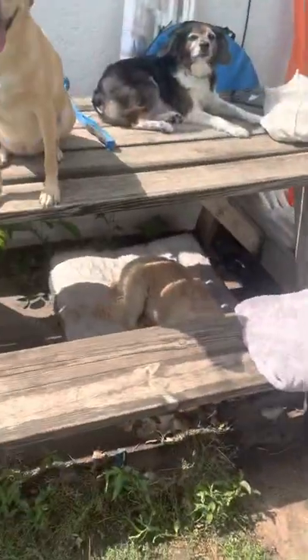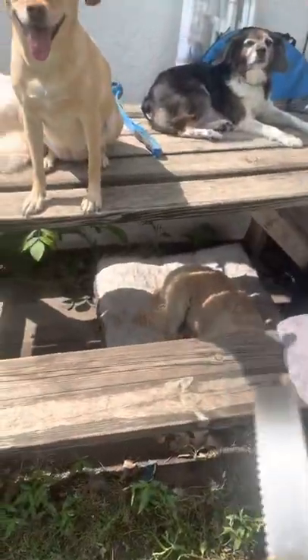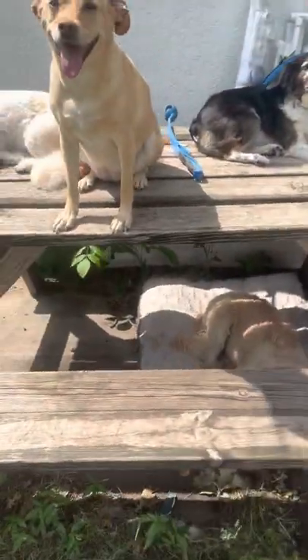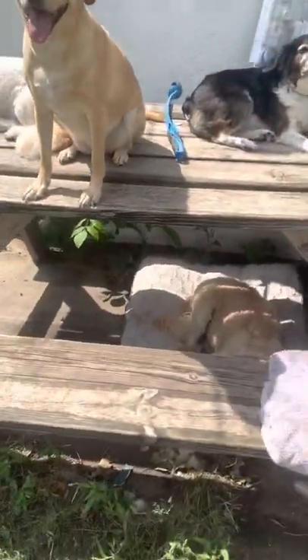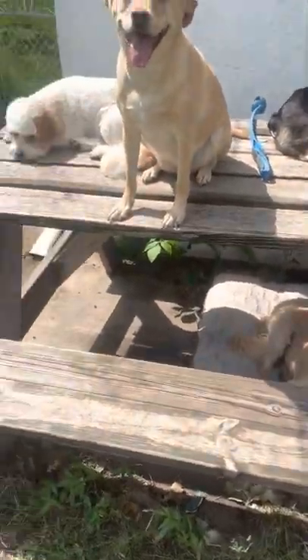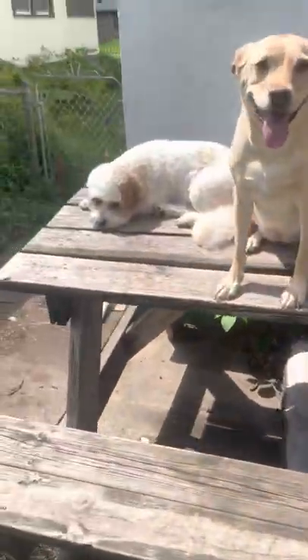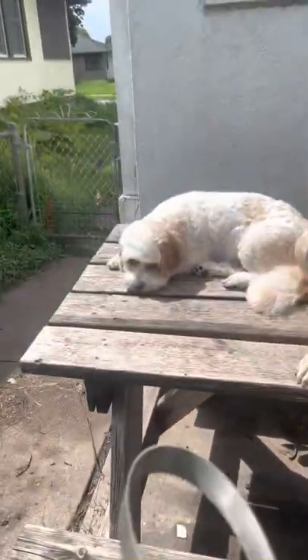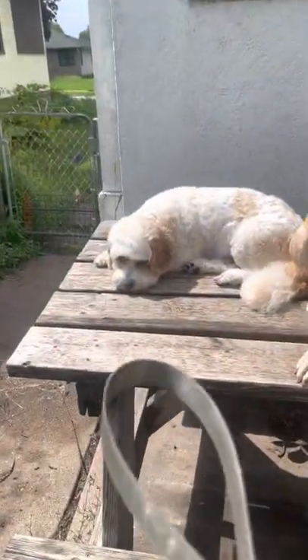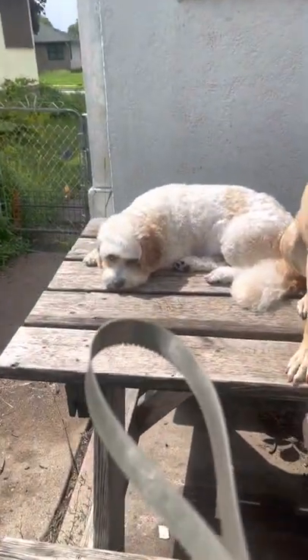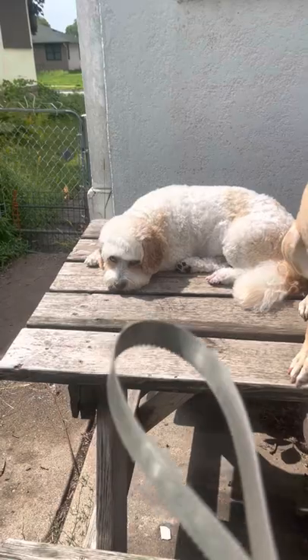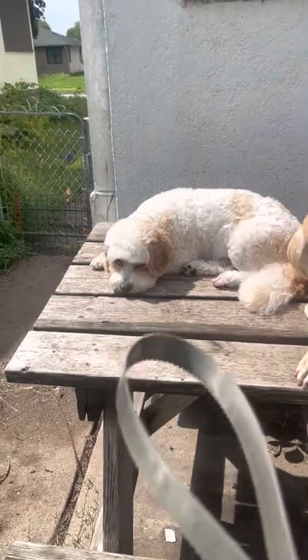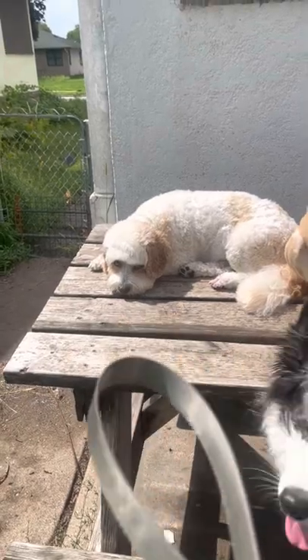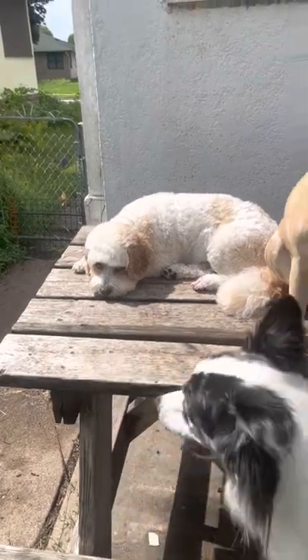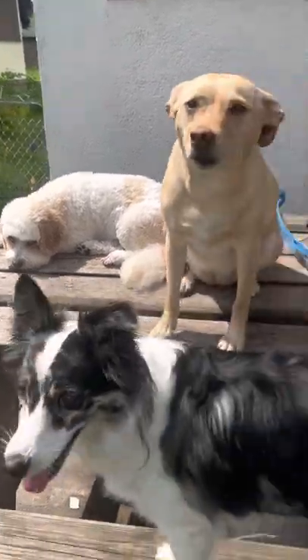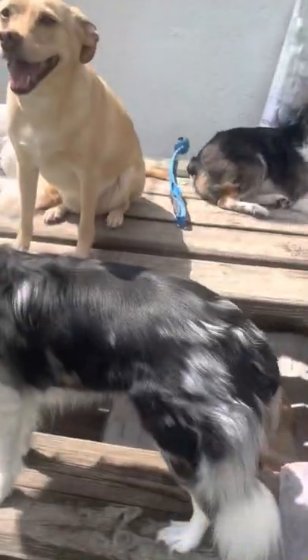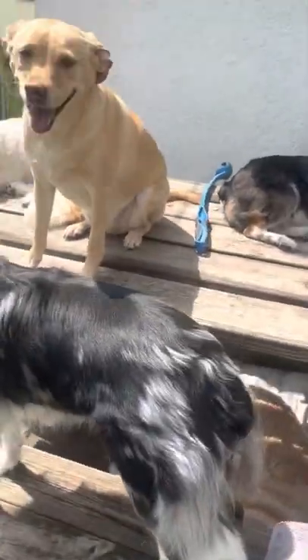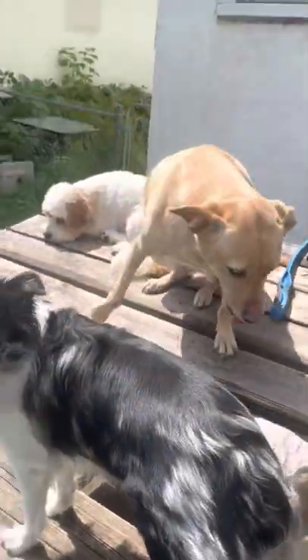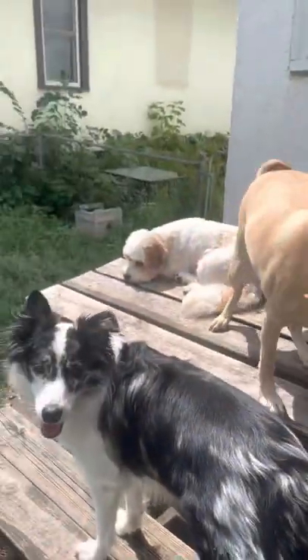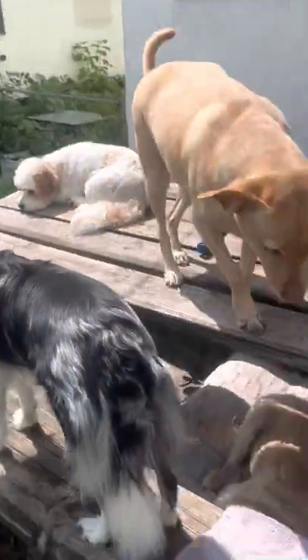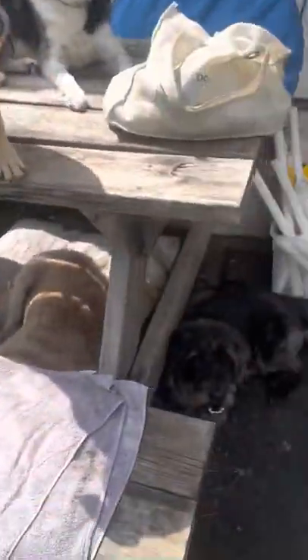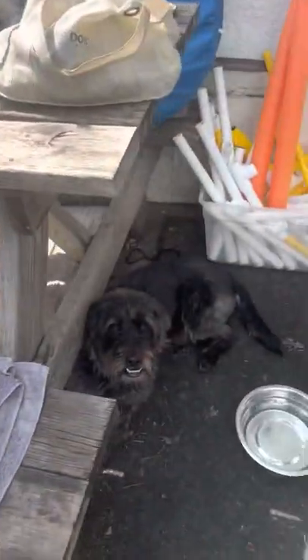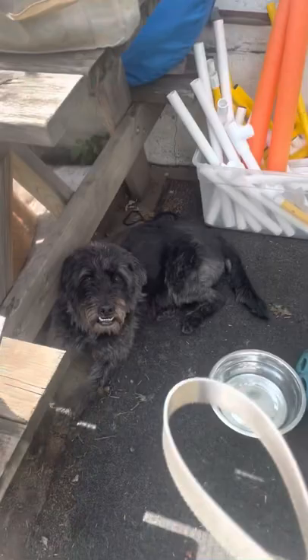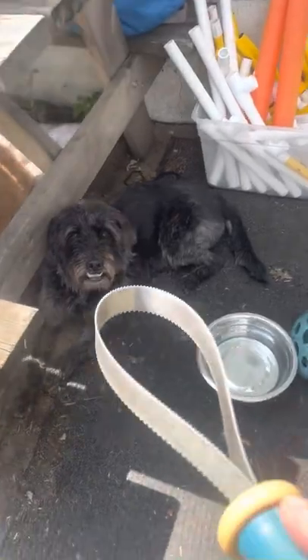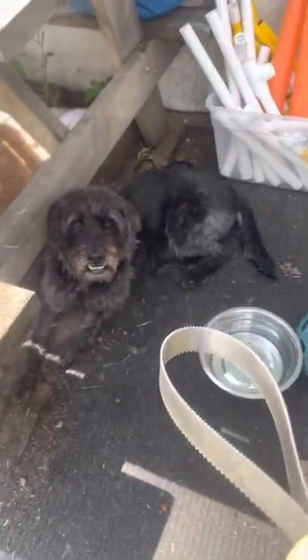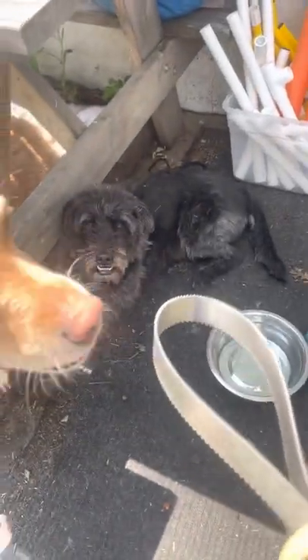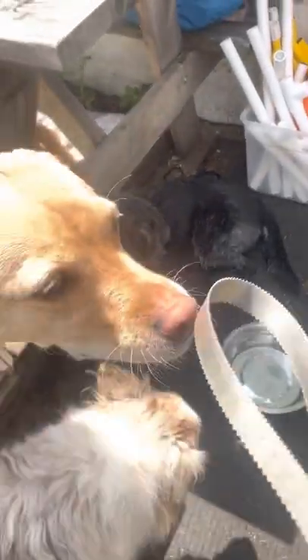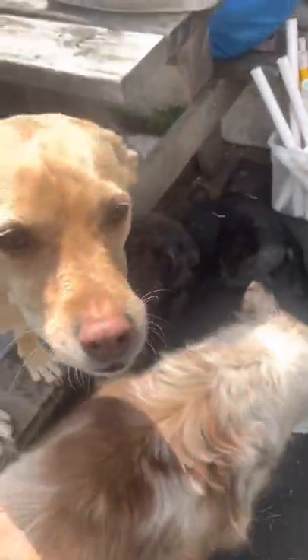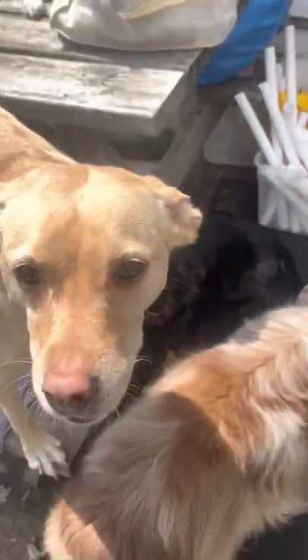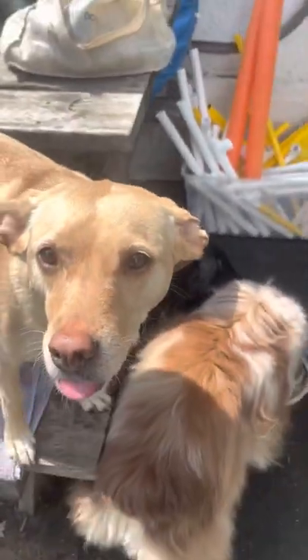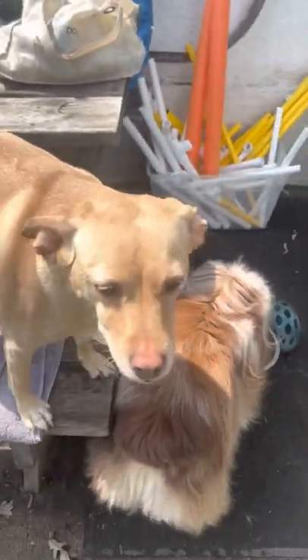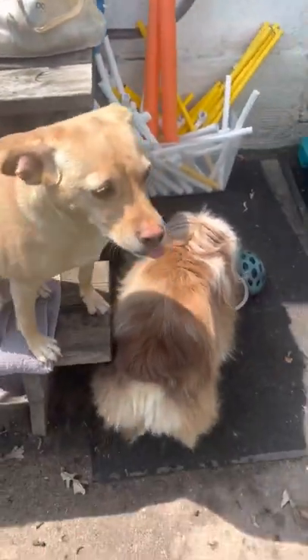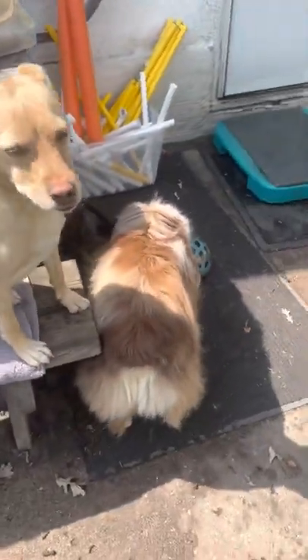Who it won't work on is Louie — he's not a double coated dog, he's a Cavachon. And it wouldn't work so well on Juca down here either, who's also not a double coated dog — a Dougal.